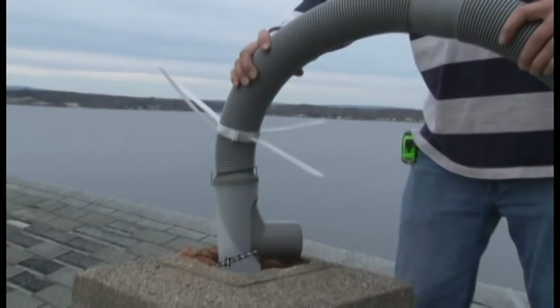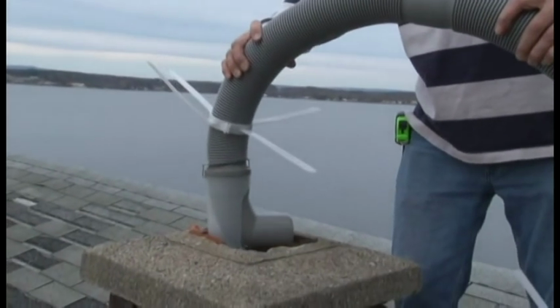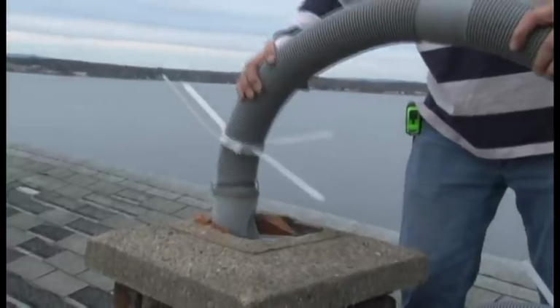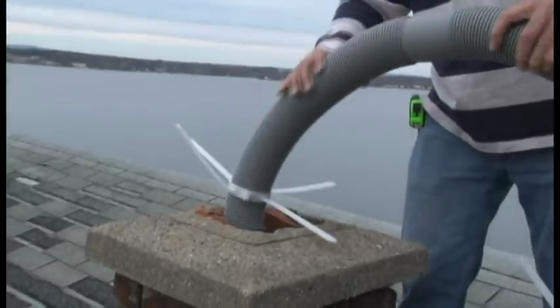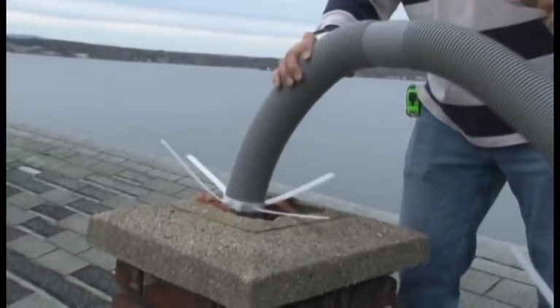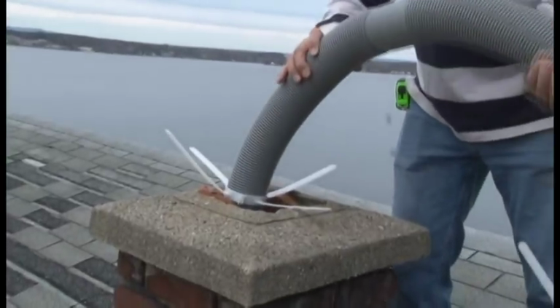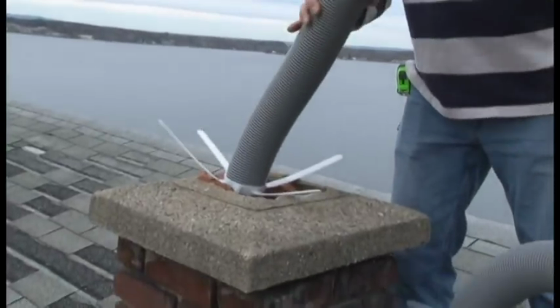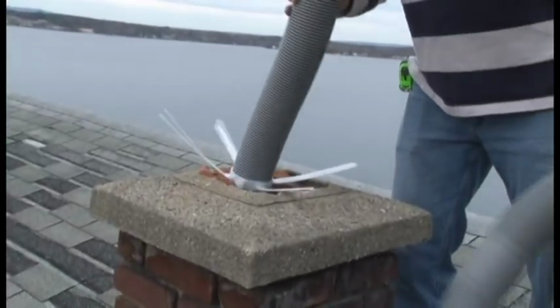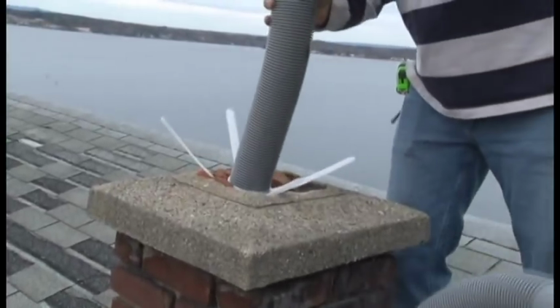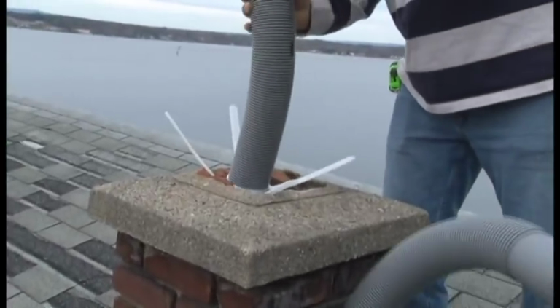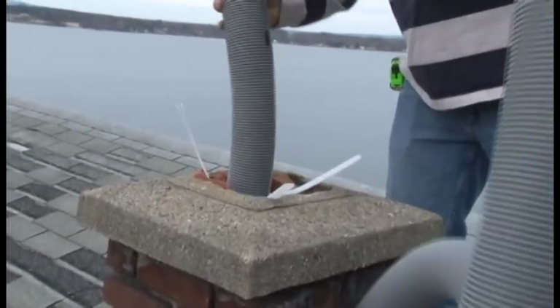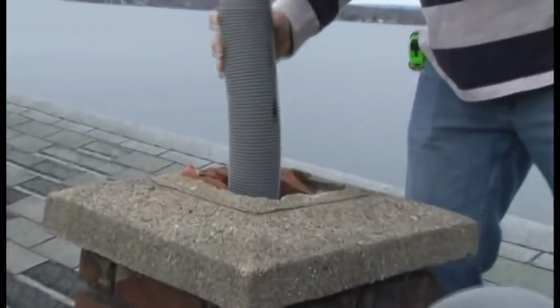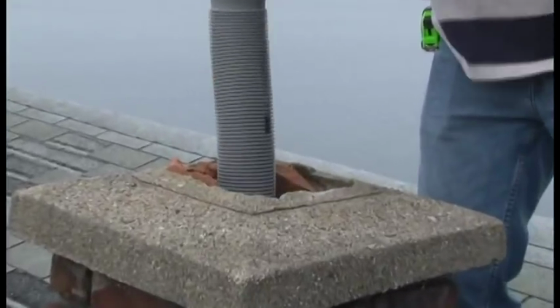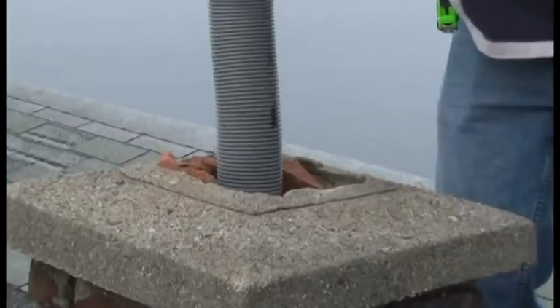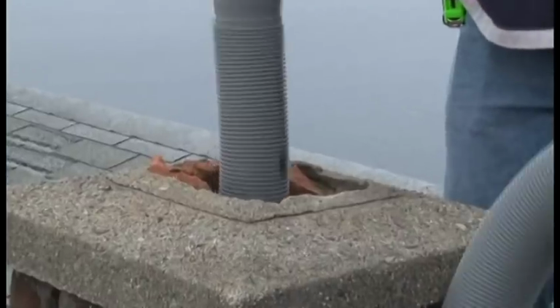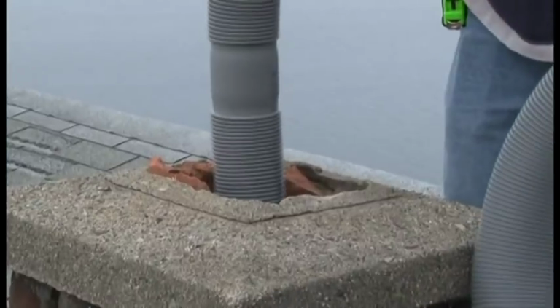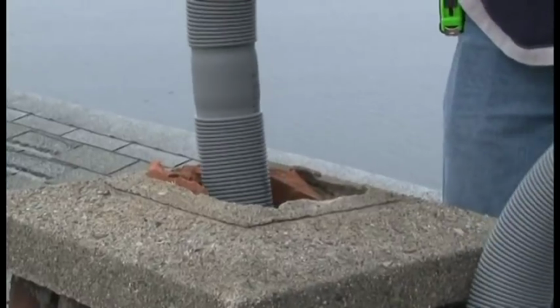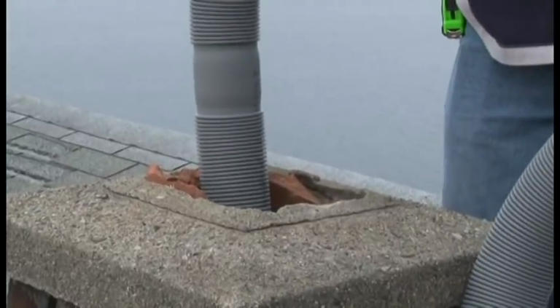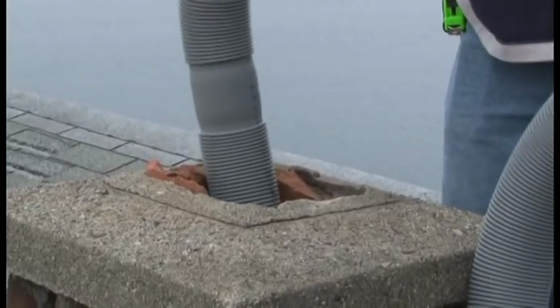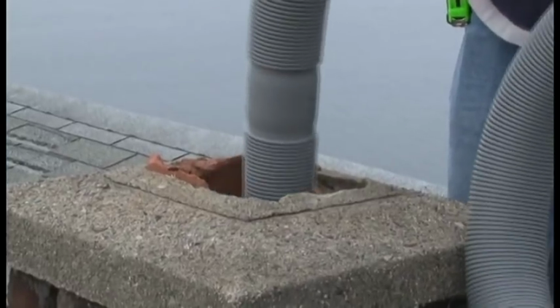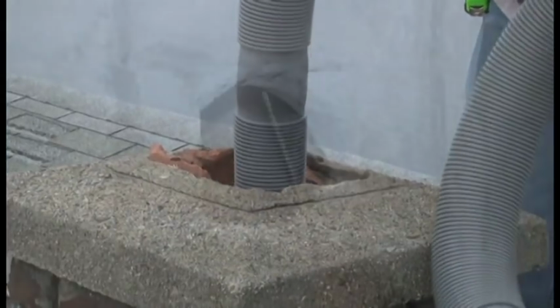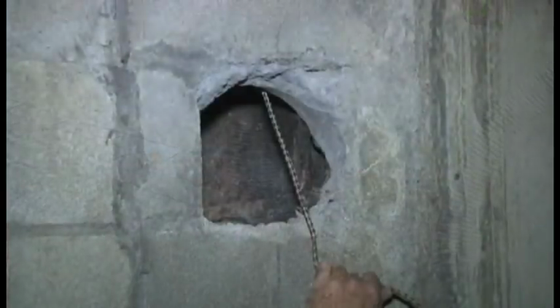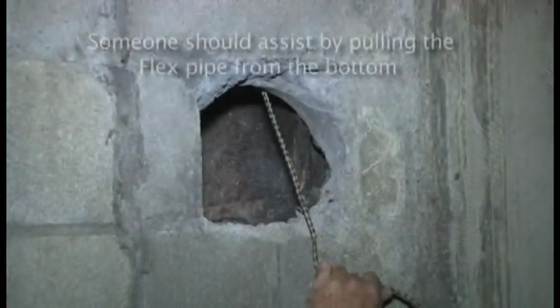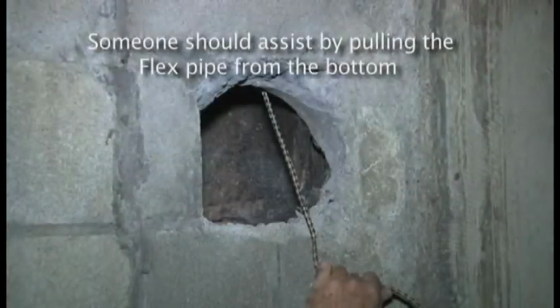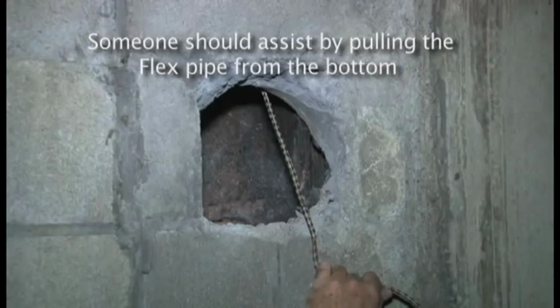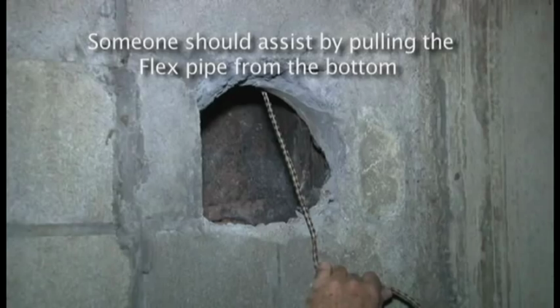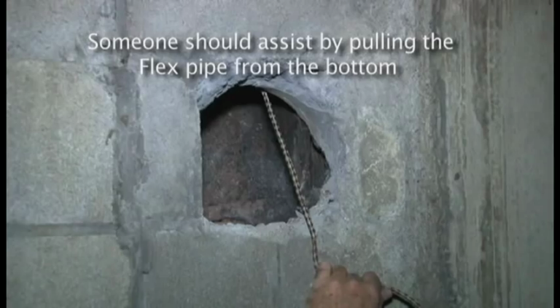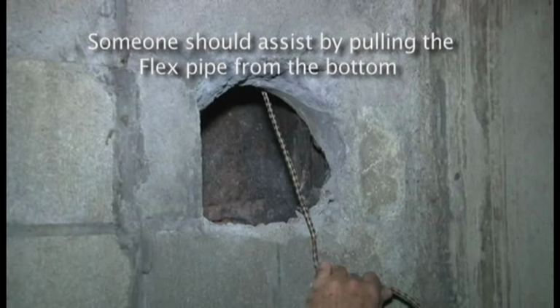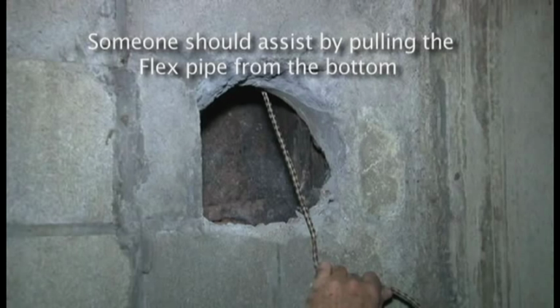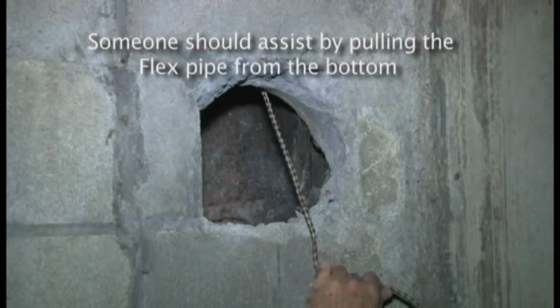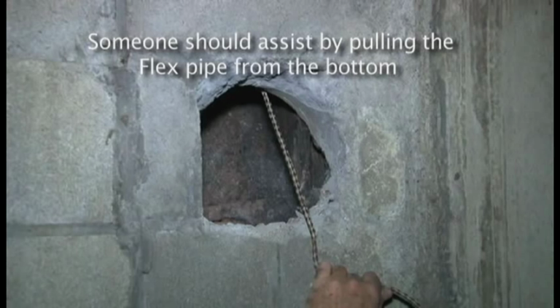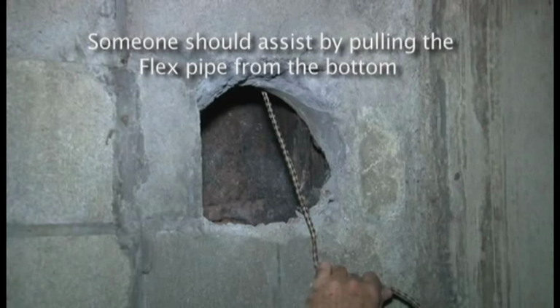Insert the flex pipe with the base support into the top of the chimney. It is best to have help below when performing this portion of the installation, since someone should assist by pulling the flex pipe from the bottom of the chimney as well.